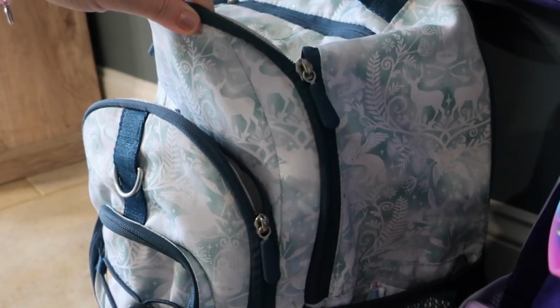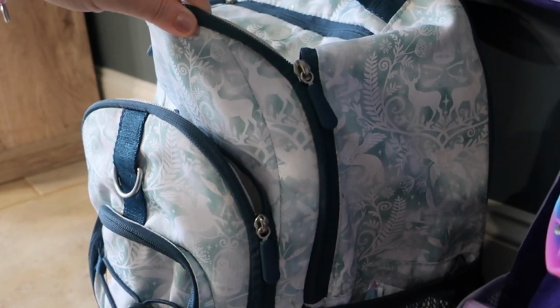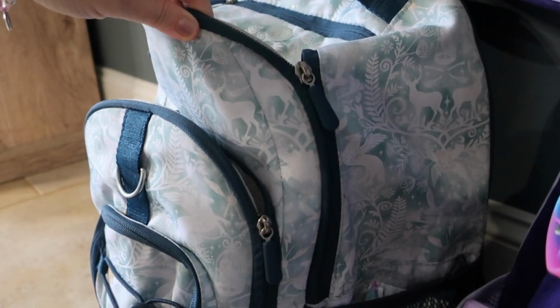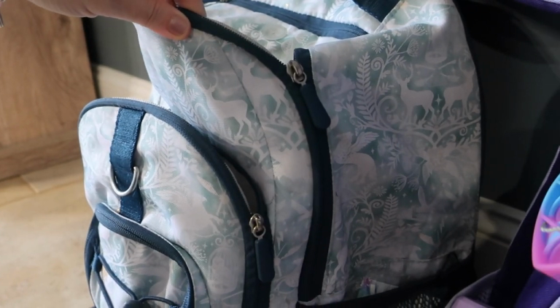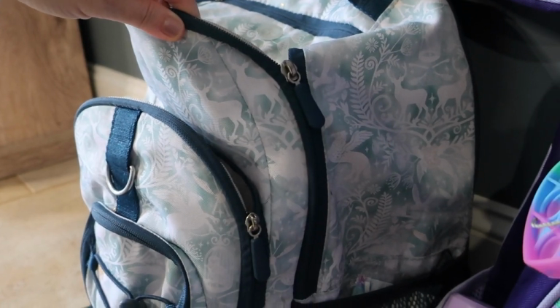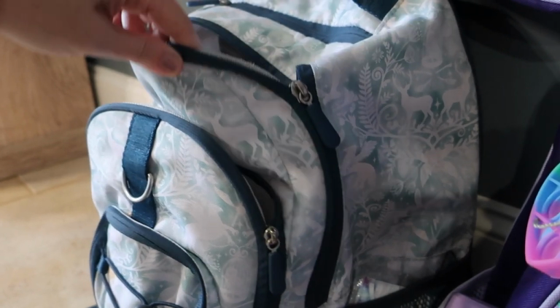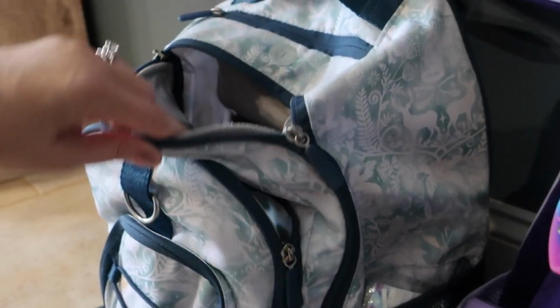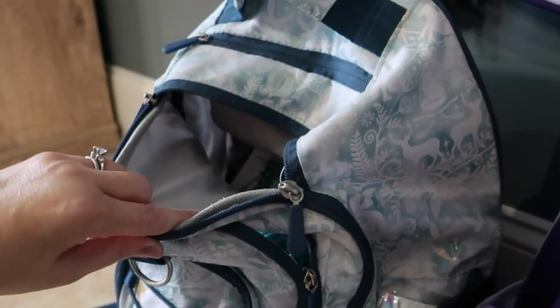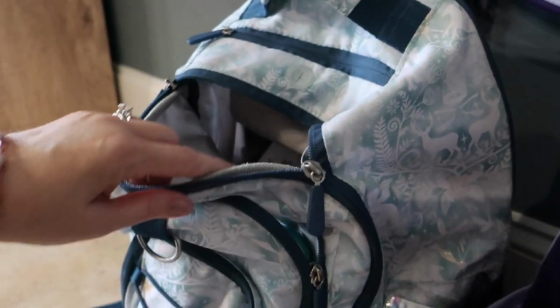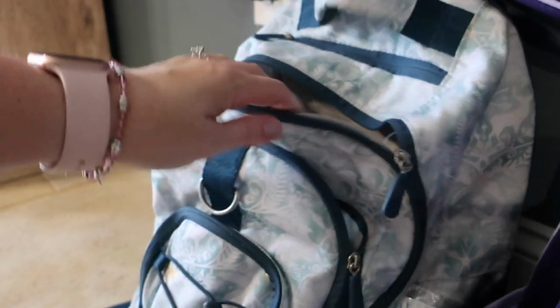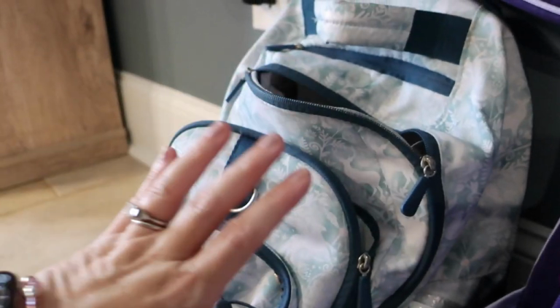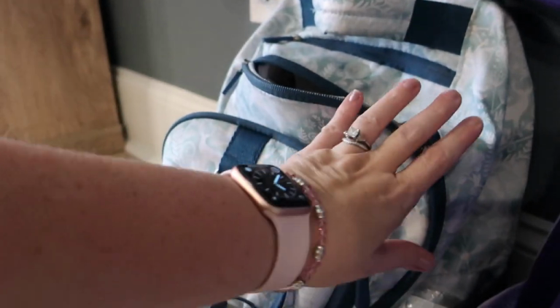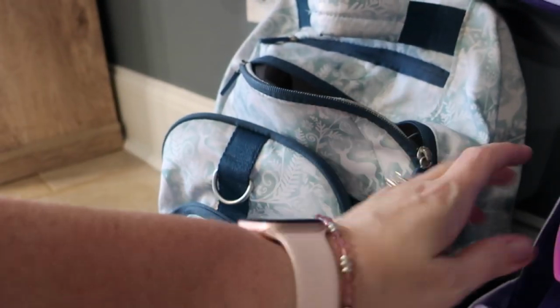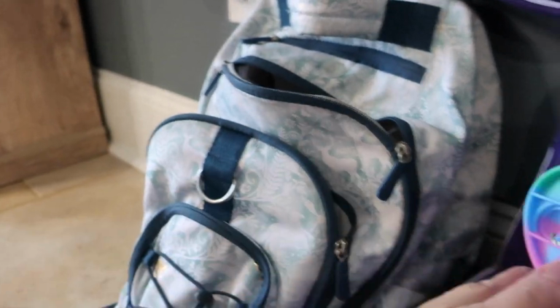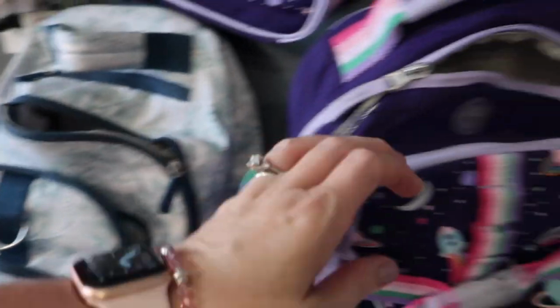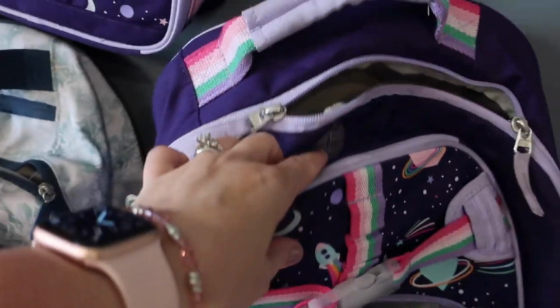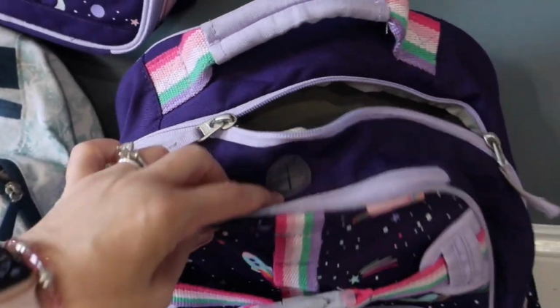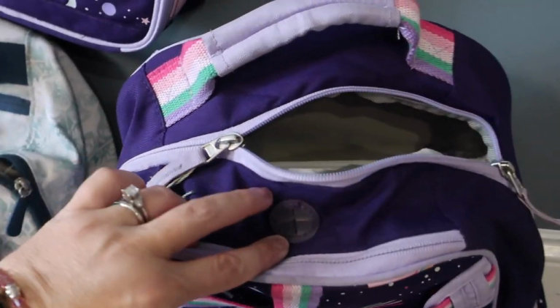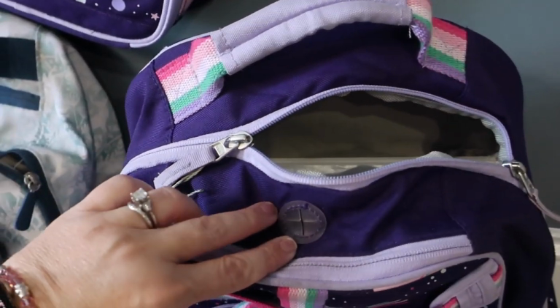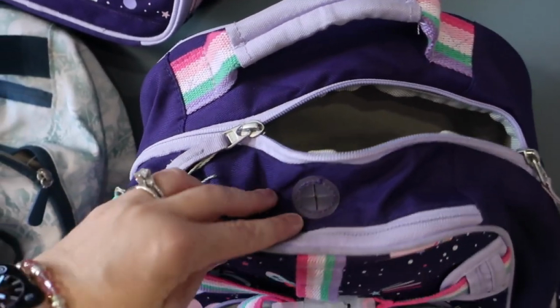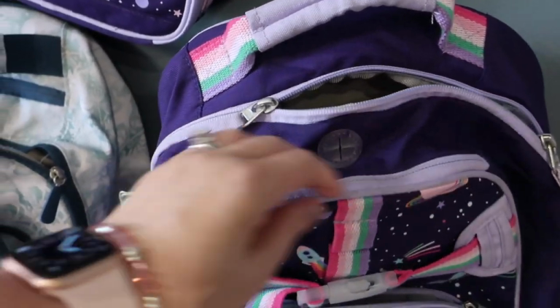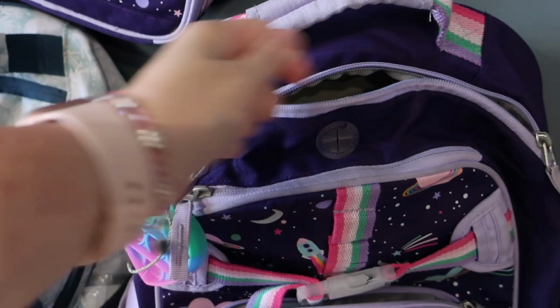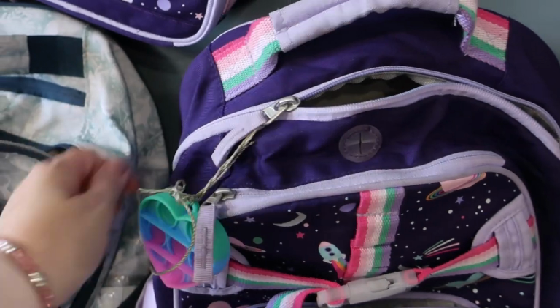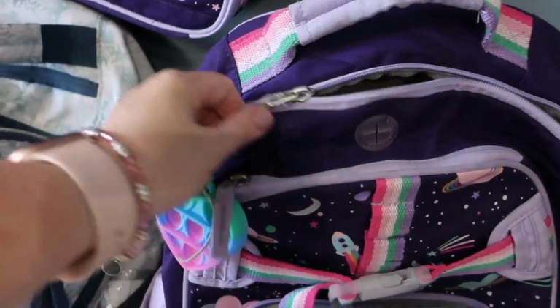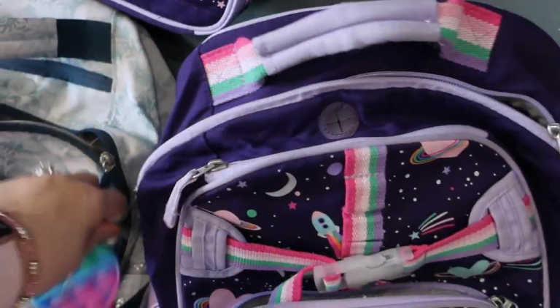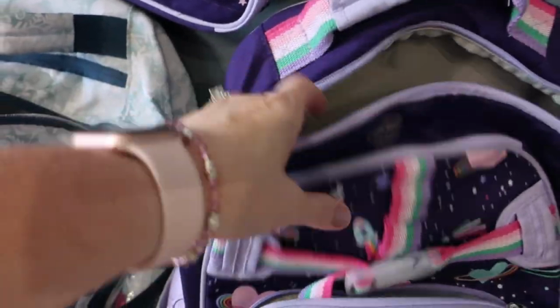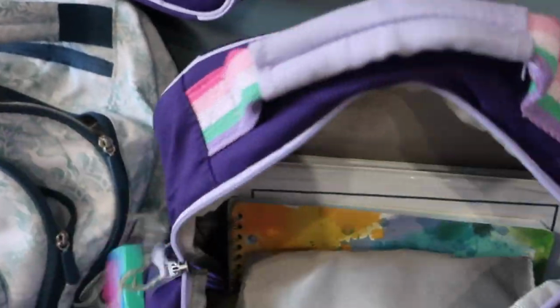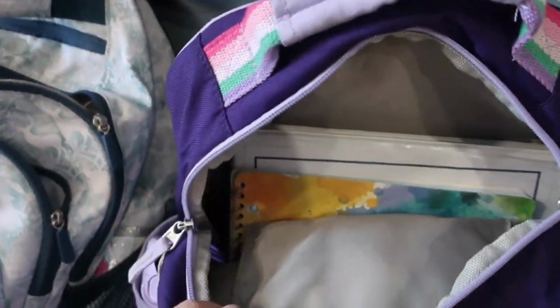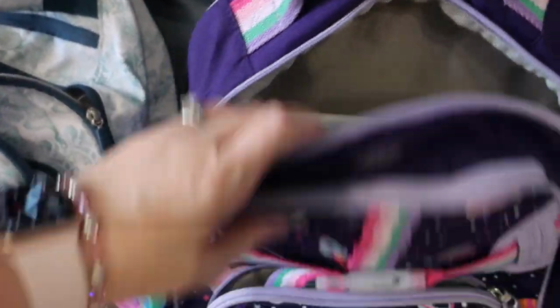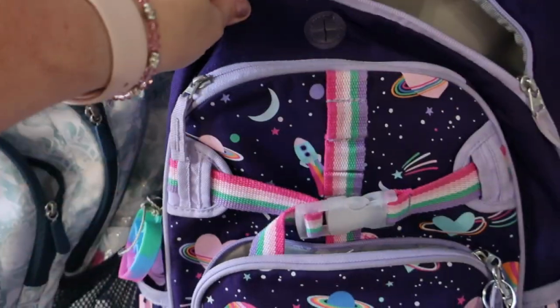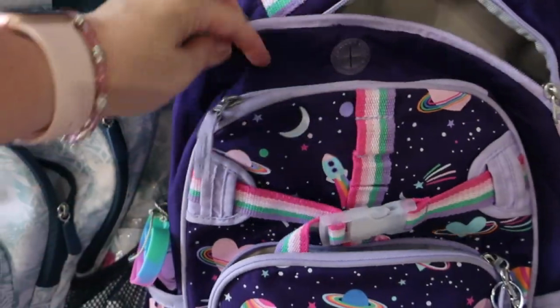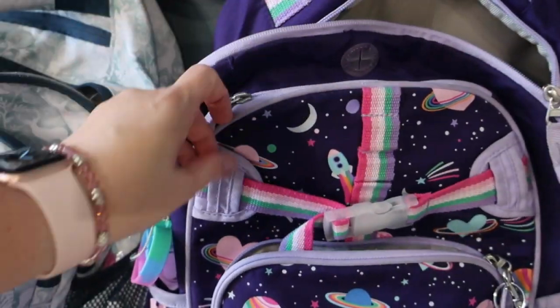The zipper is shifted towards the front on the Pottery Barn teen backpack, so all the storage is to the back. Whereas the zipper on the Pottery Barn kids backpack goes right down the center, opening up to the bigger area inside.